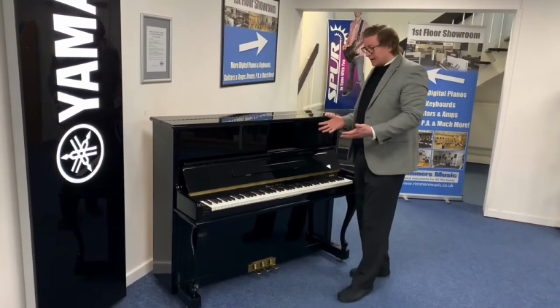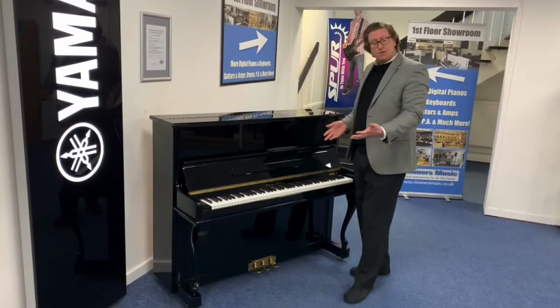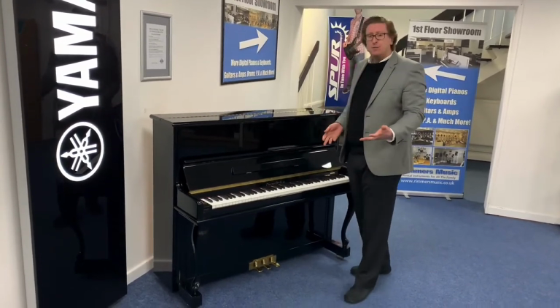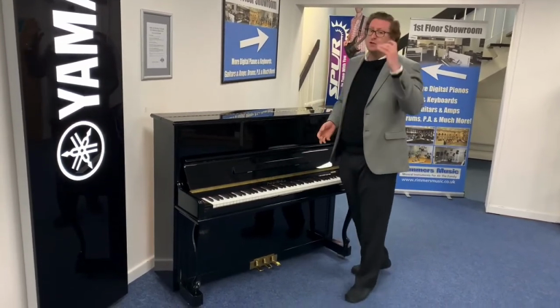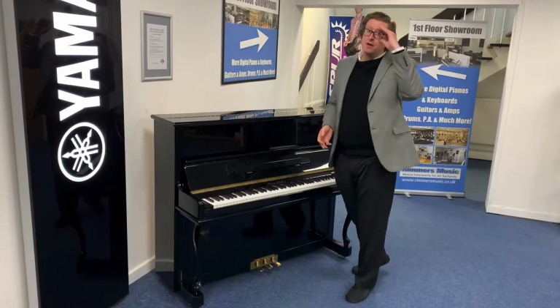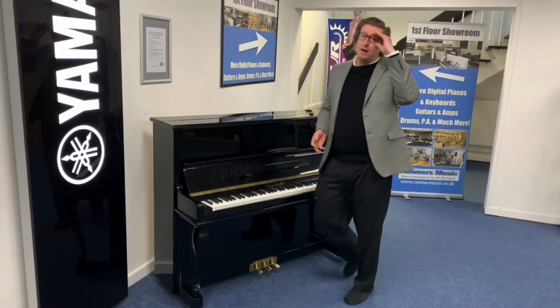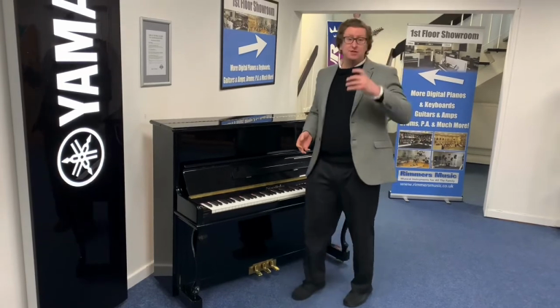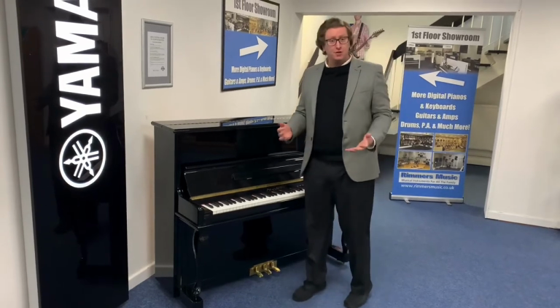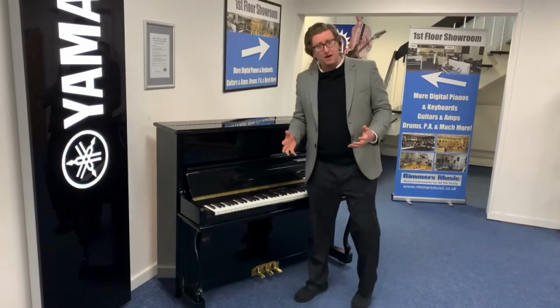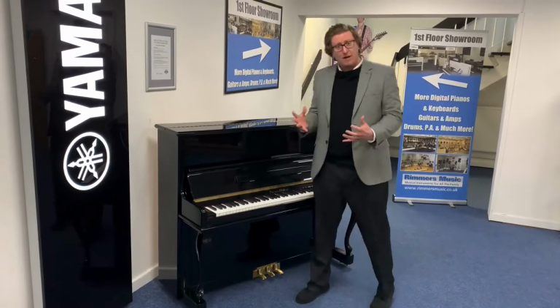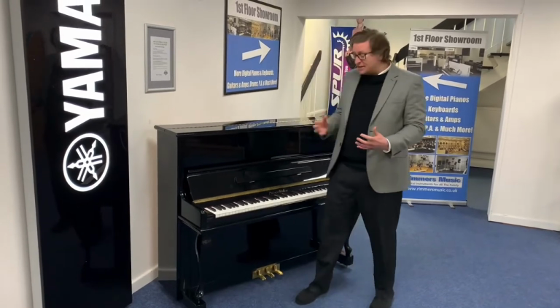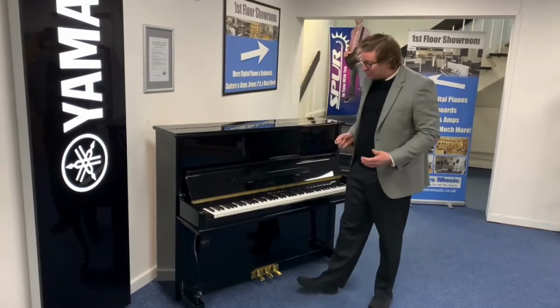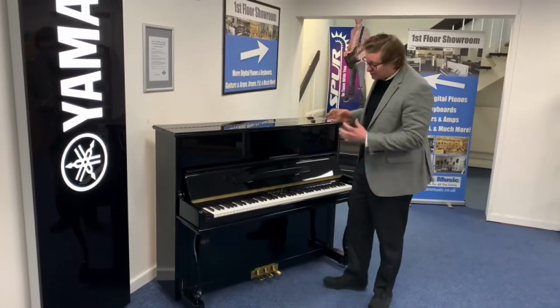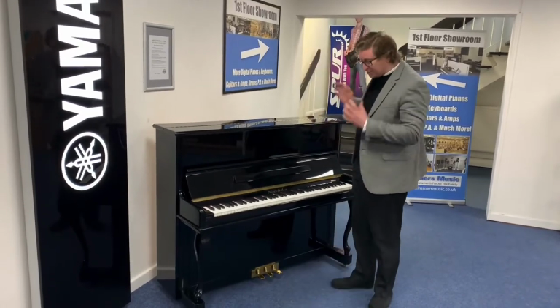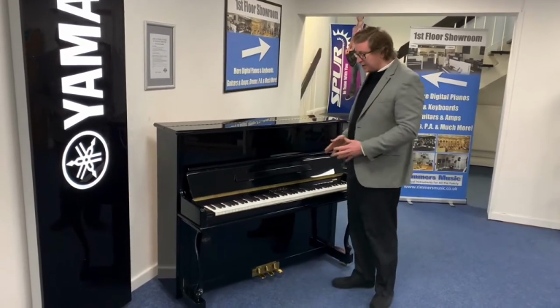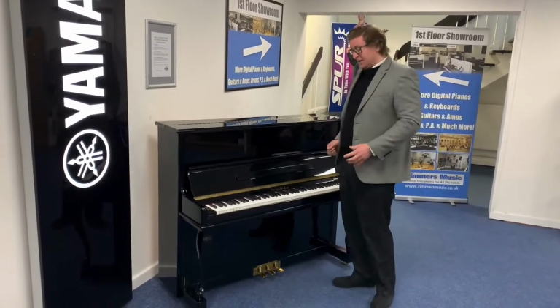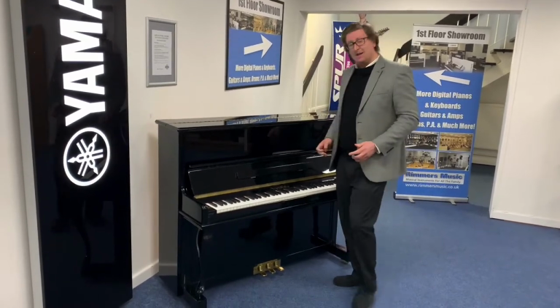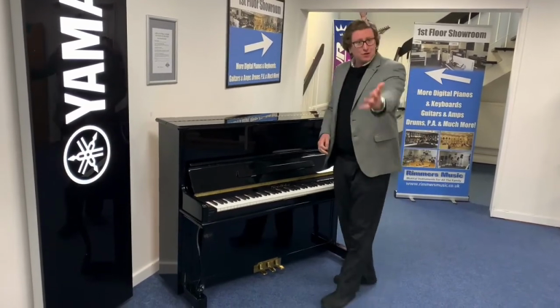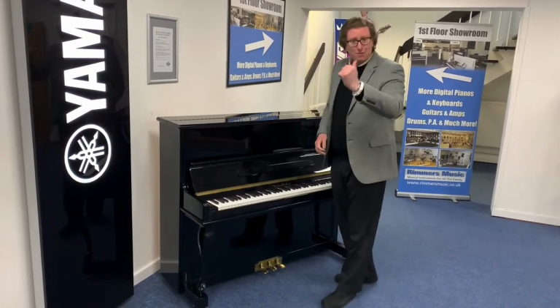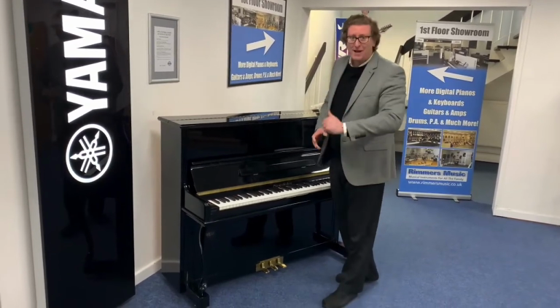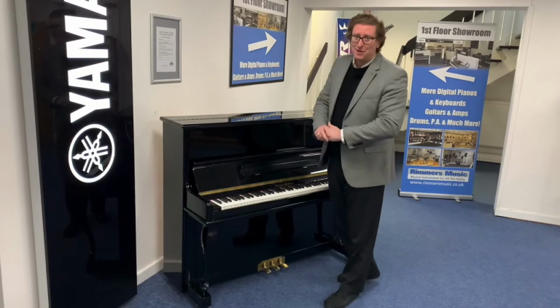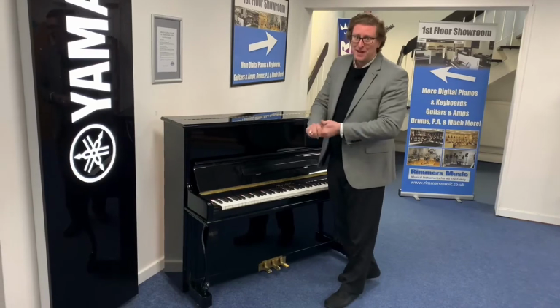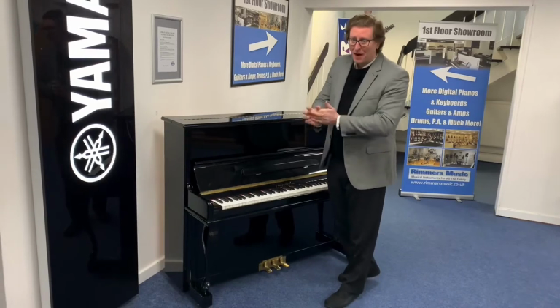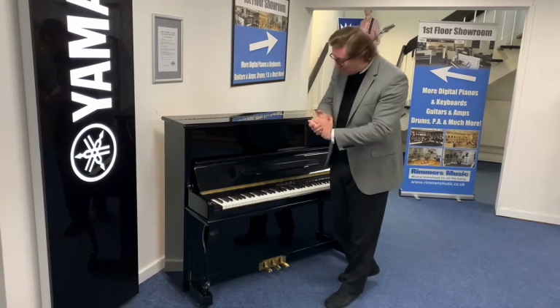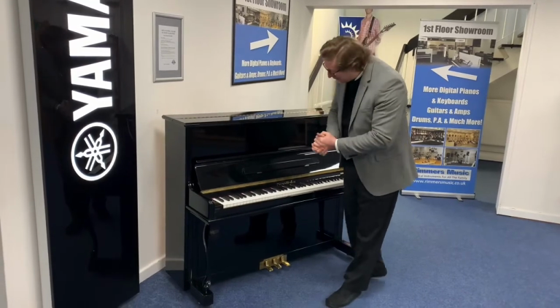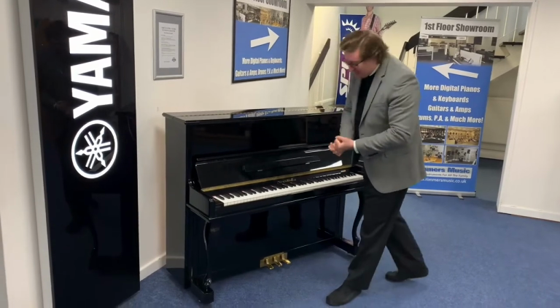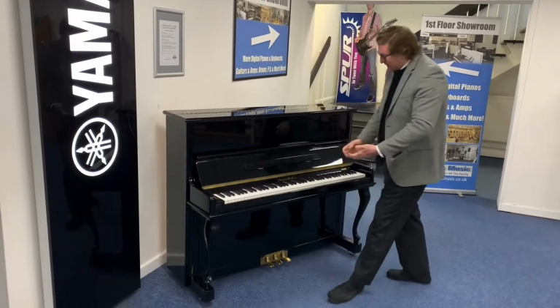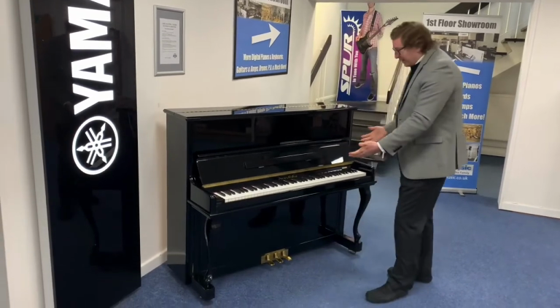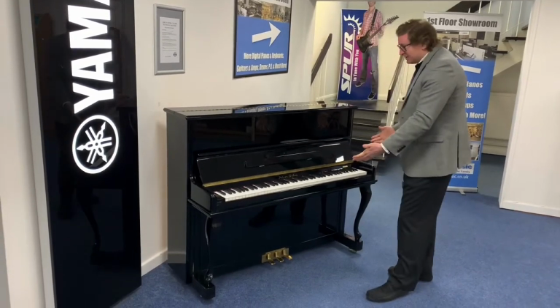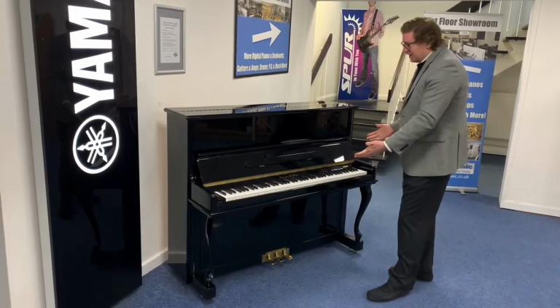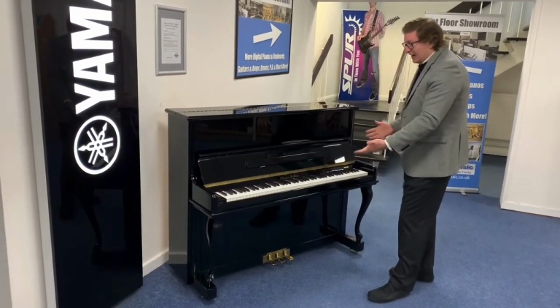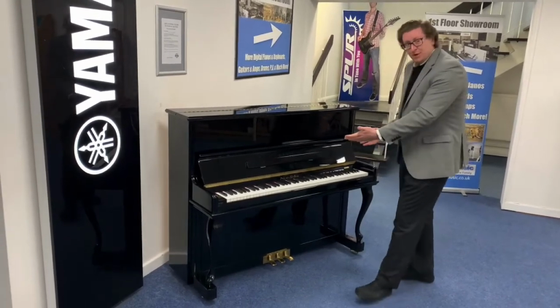Gareth, who's our piano tuner, has tuned the piano and regulated it — he's made sure it's spot-on. Gareth is going to do the playing in the second part of this video. I think it's beautiful.